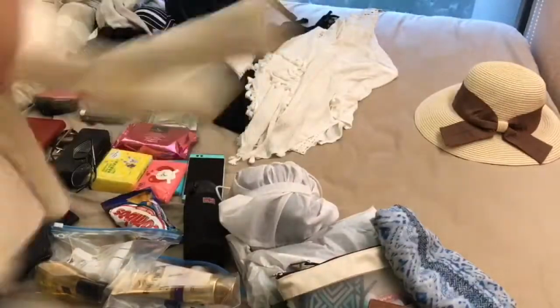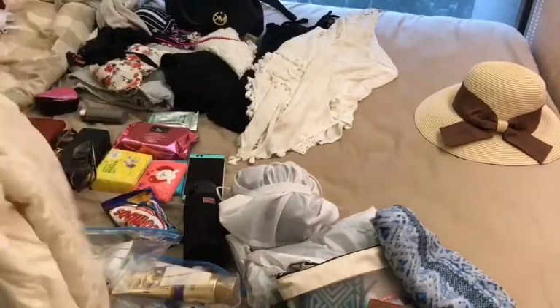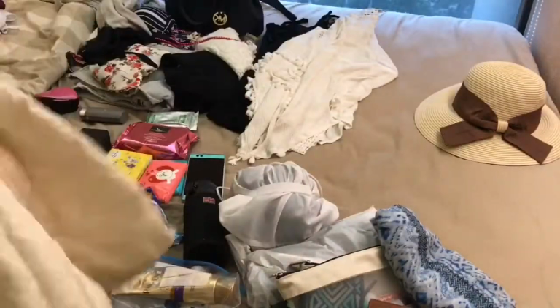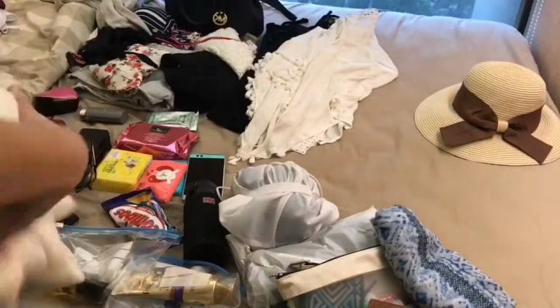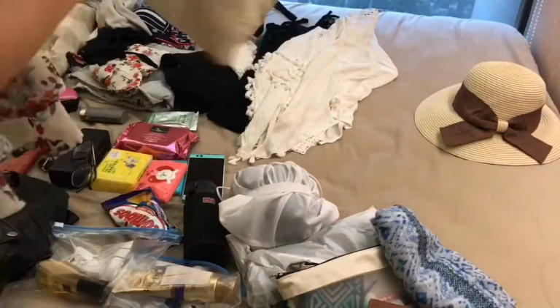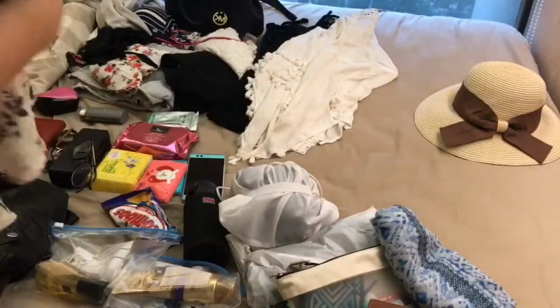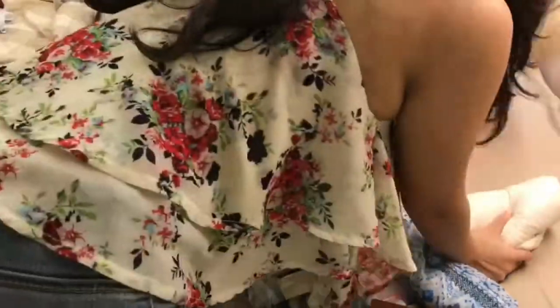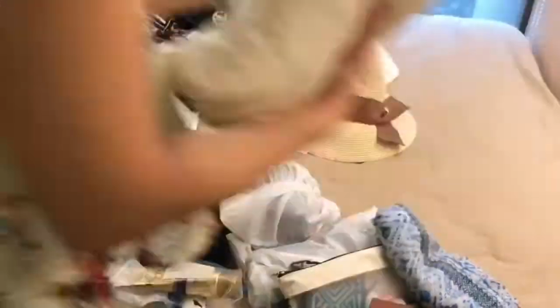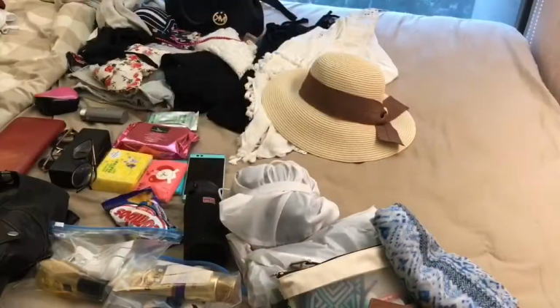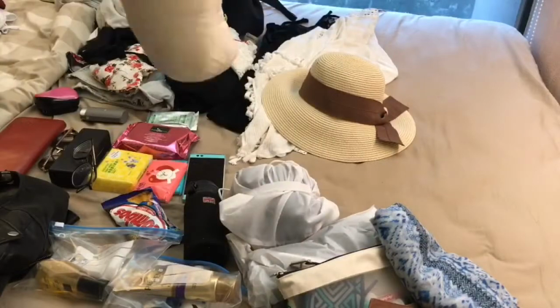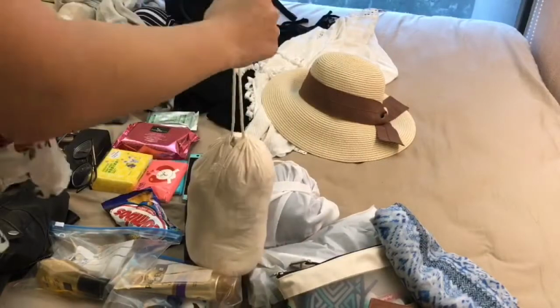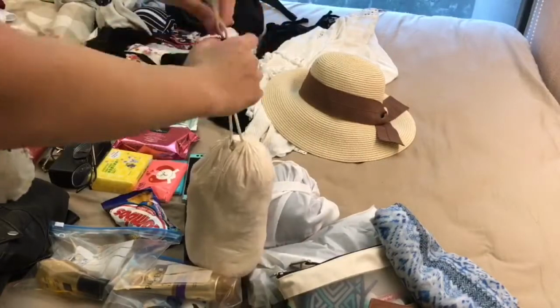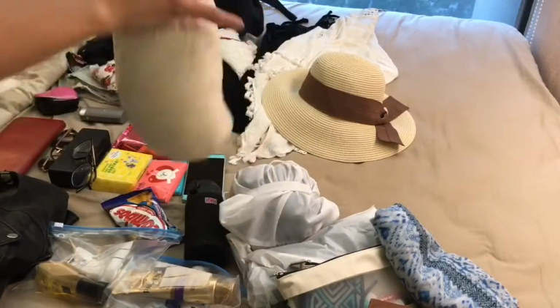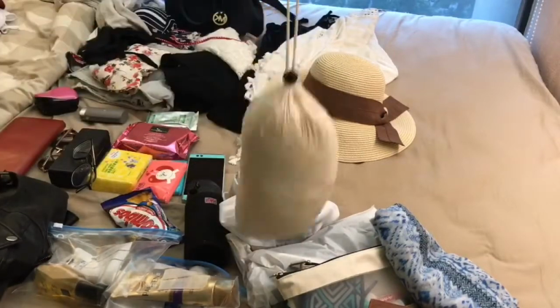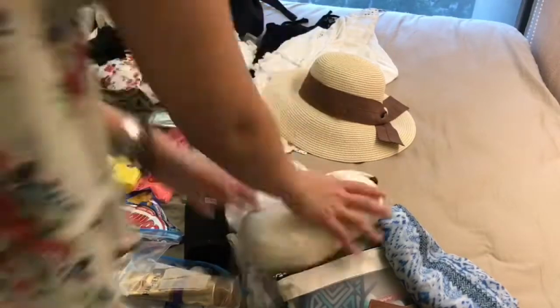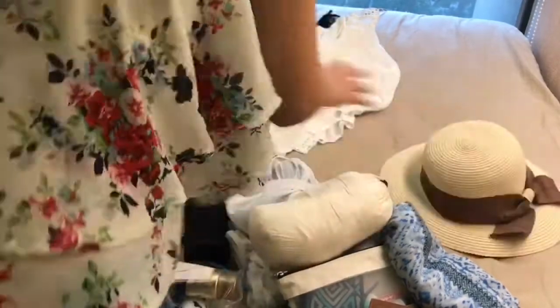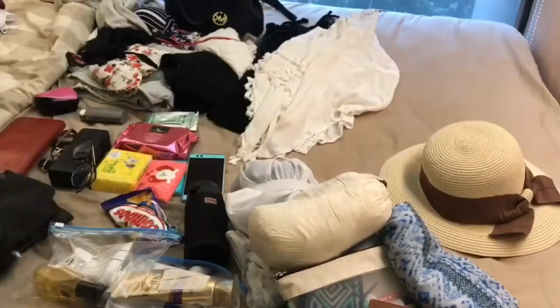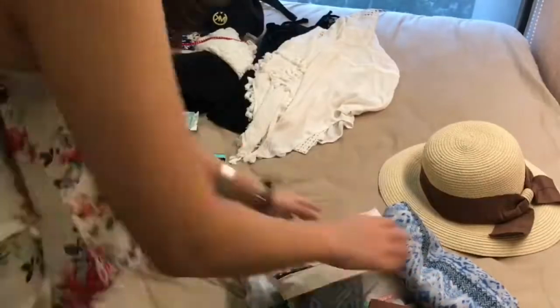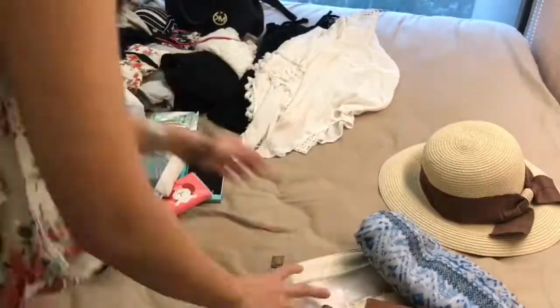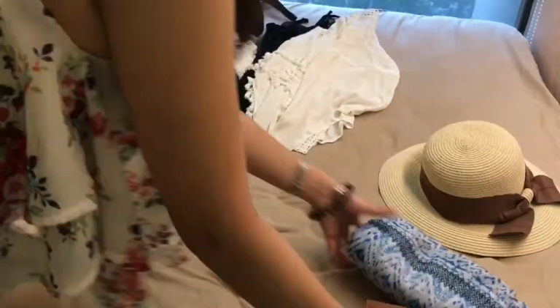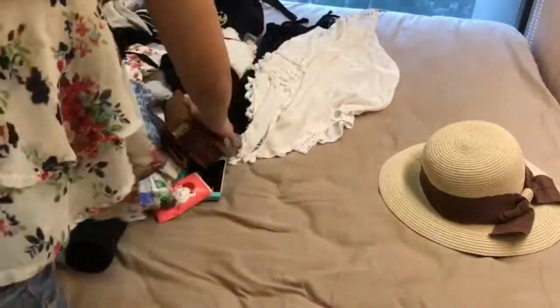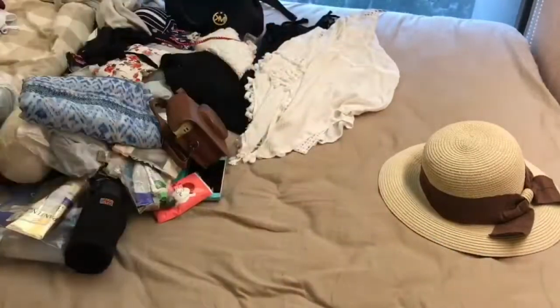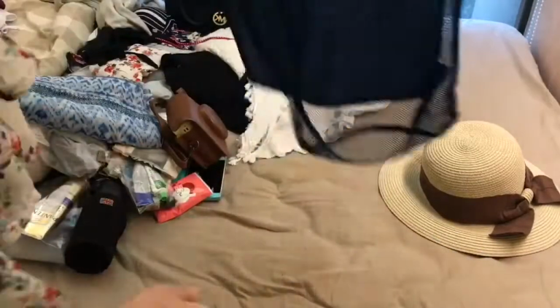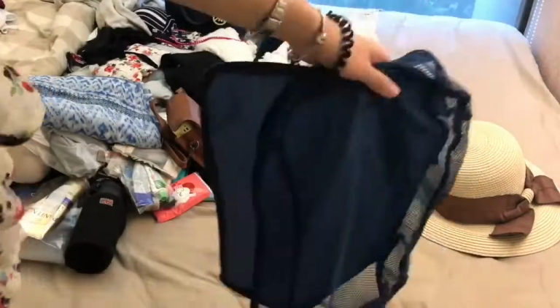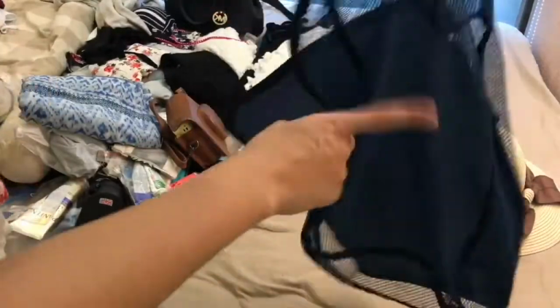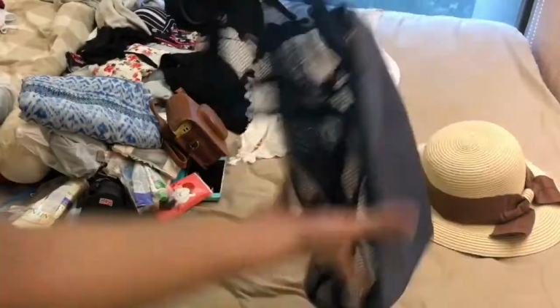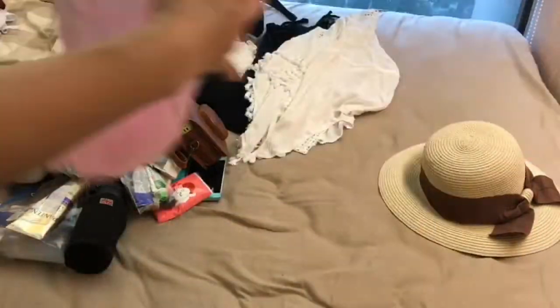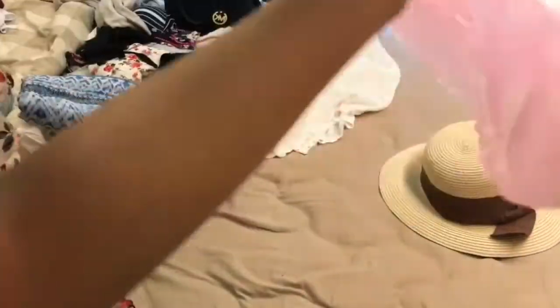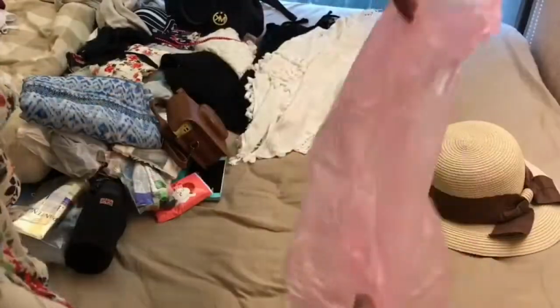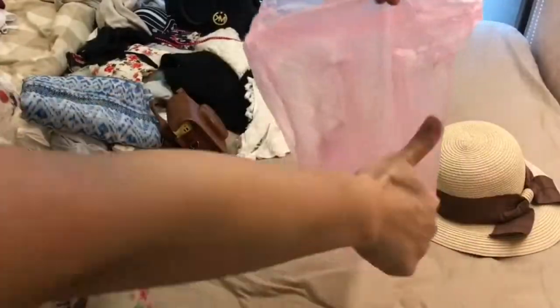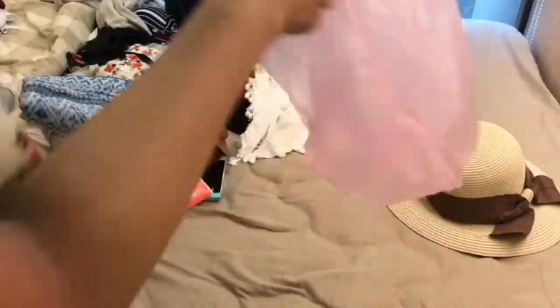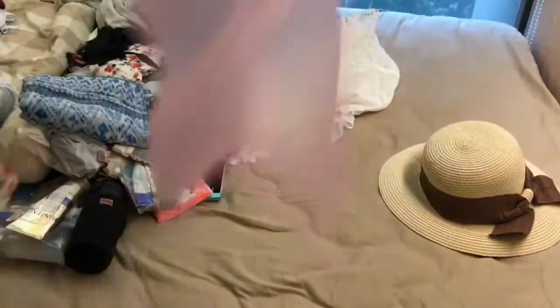And a coat — I'm taking this one. It's very light and warm and I can squeeze it into a little bag just like my pillow. We're going to Melbourne, so it's going to be a little bit cold during the night and very warm during the day, so I don't want to overpack.